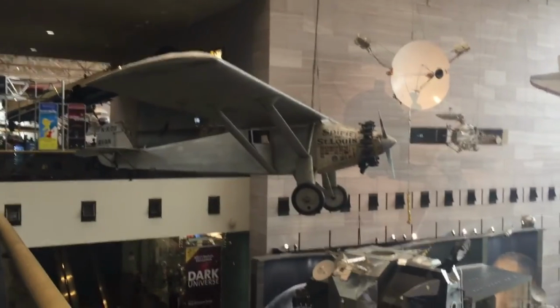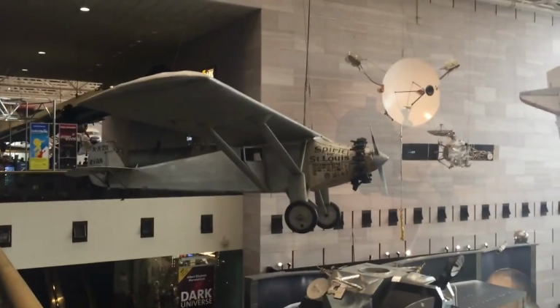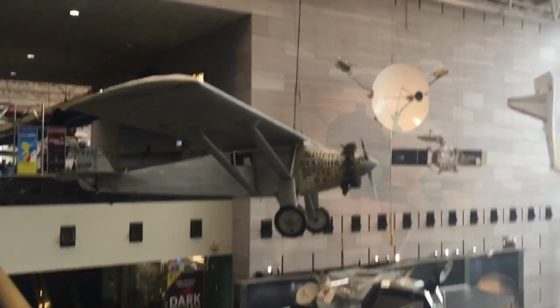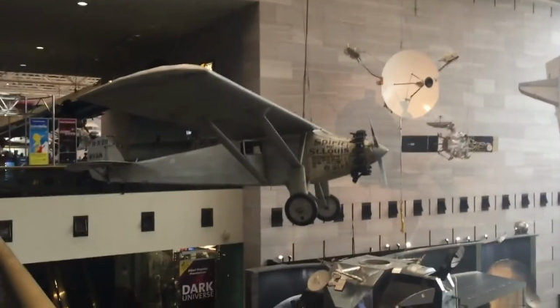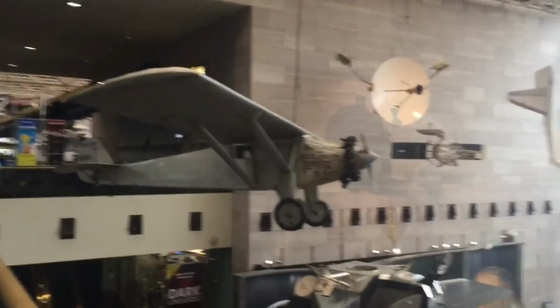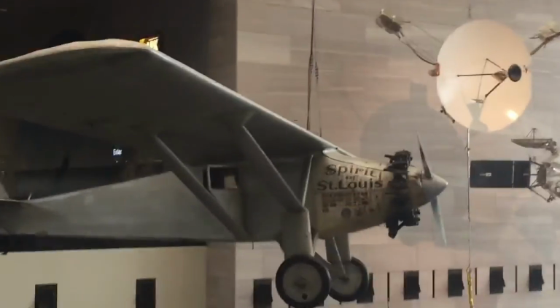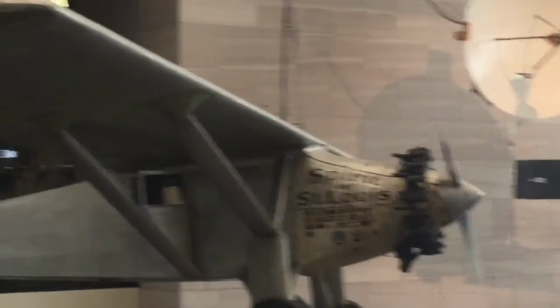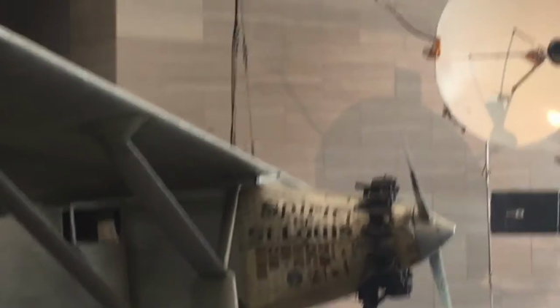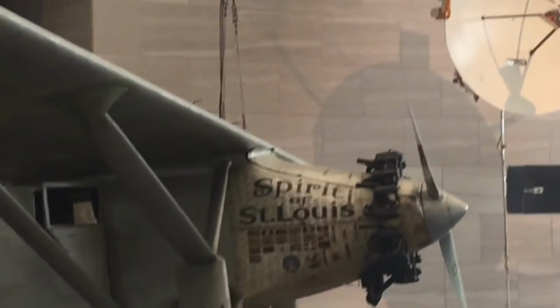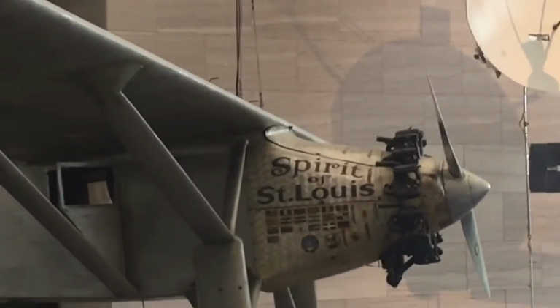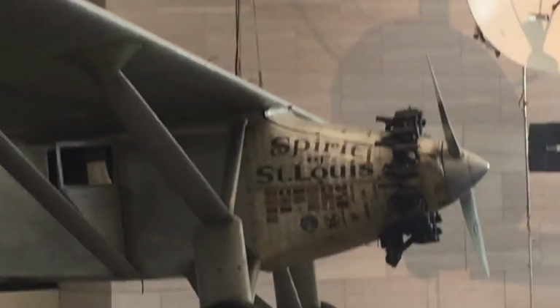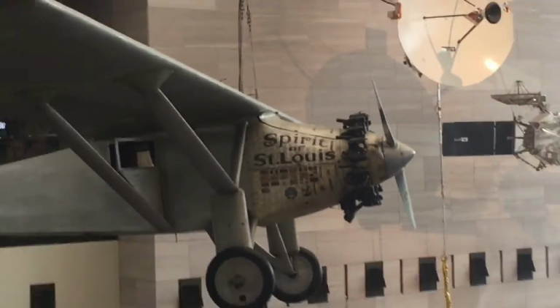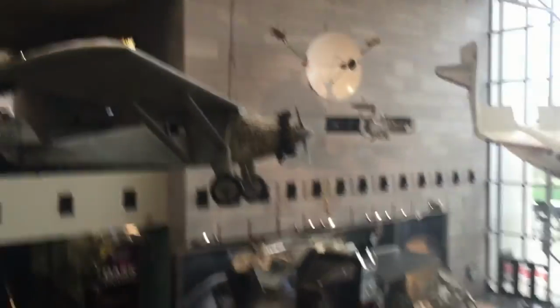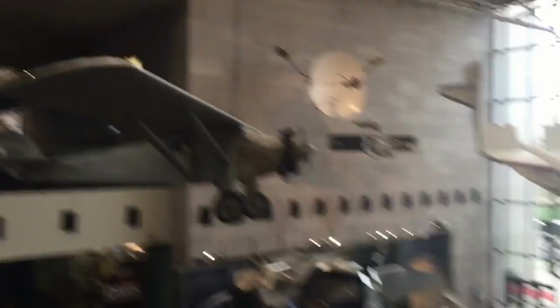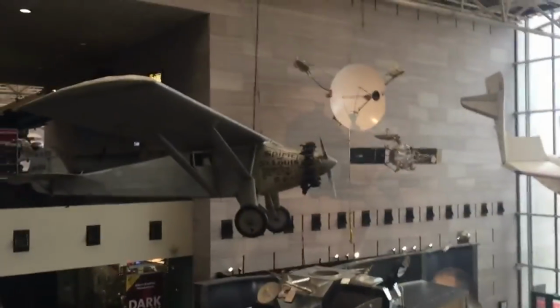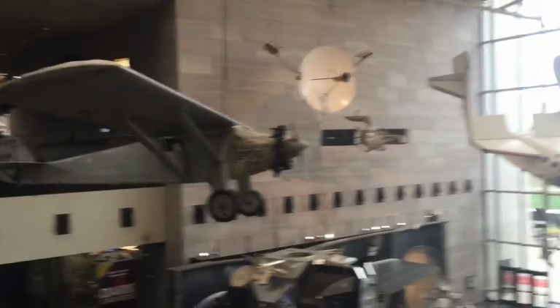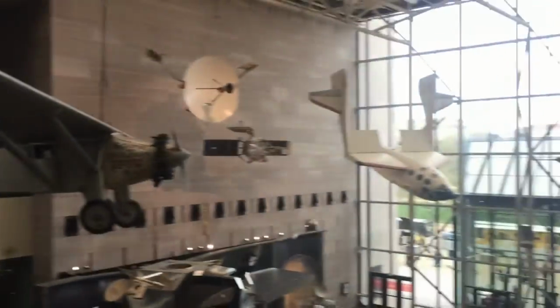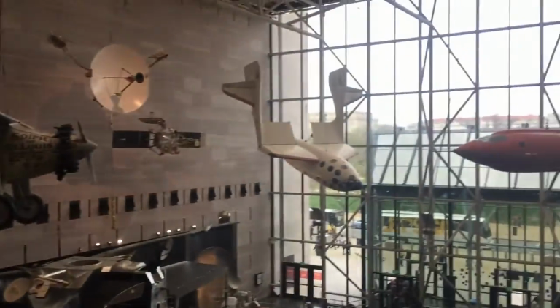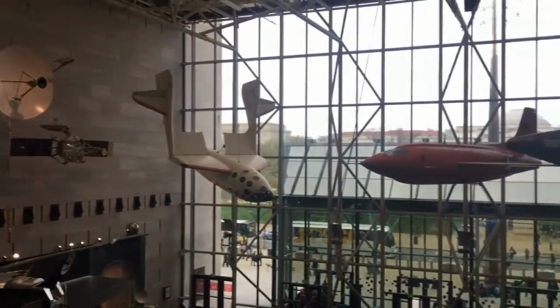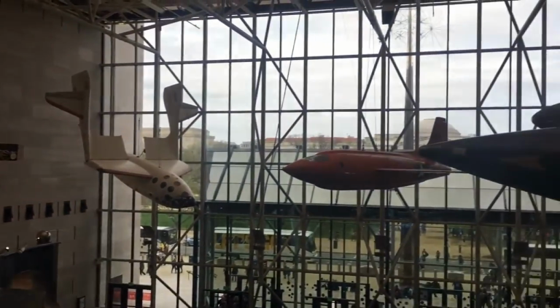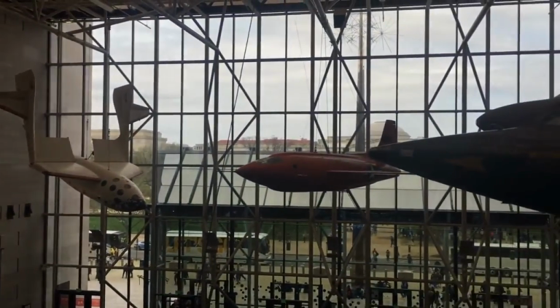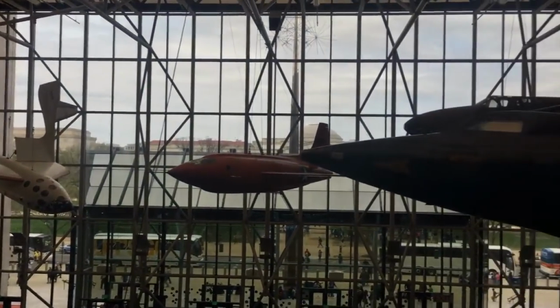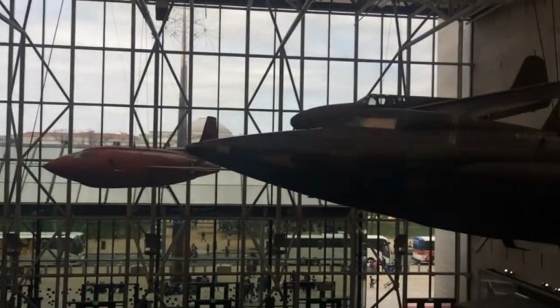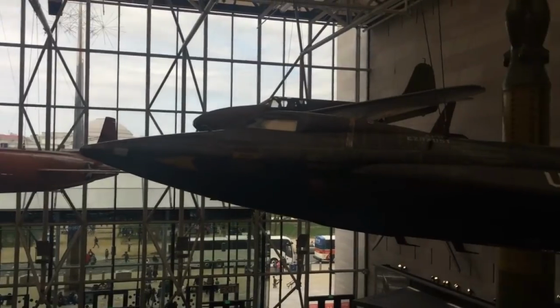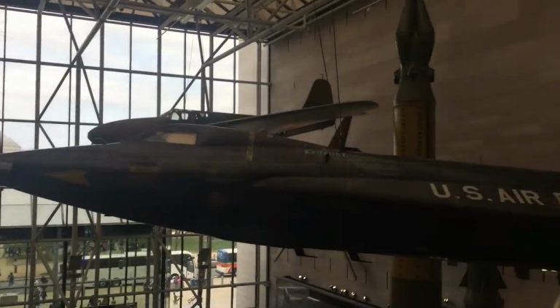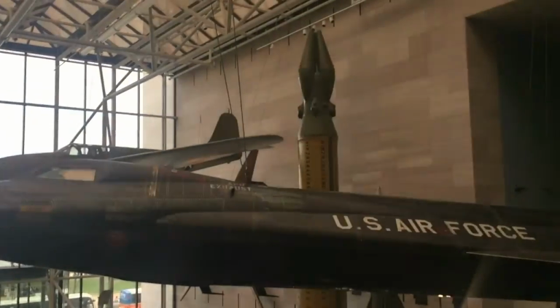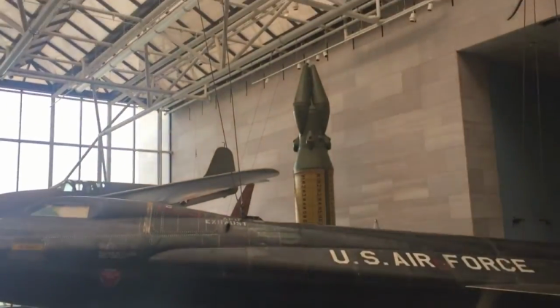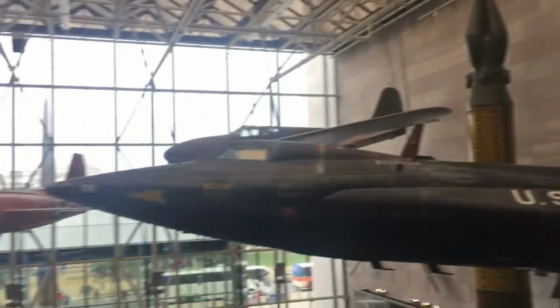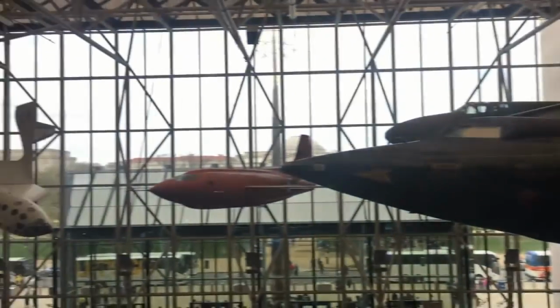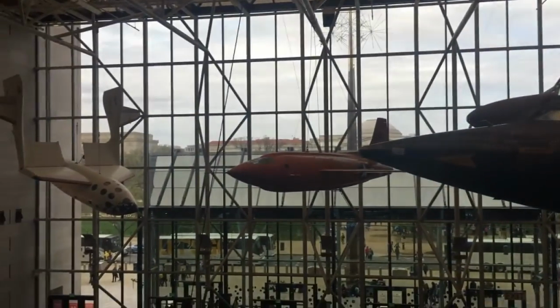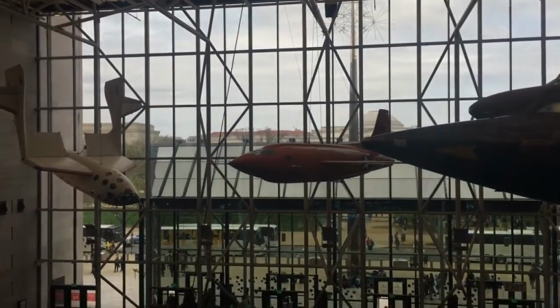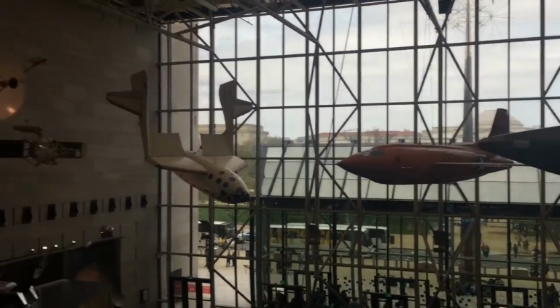Here's the Spirit of St. Louis airplane — no front window. Another spacecraft and aircraft; that one's orange. It's a spacecraft — it's pretty cool.